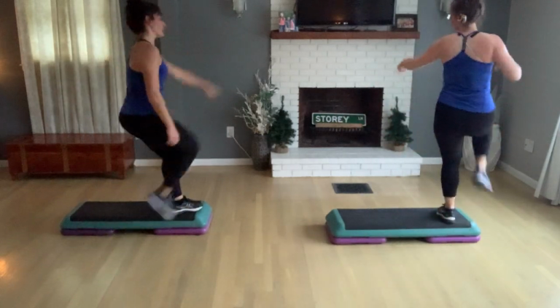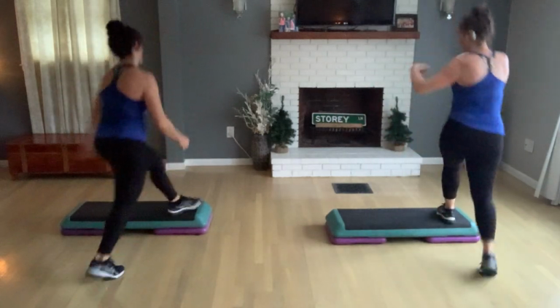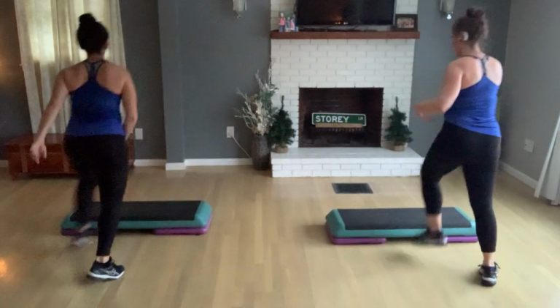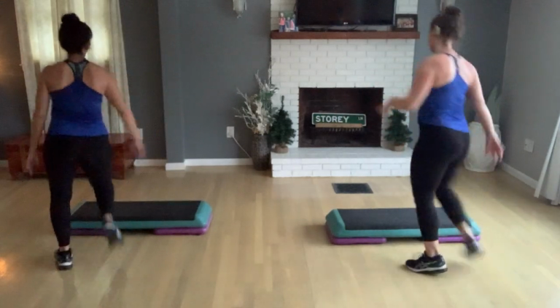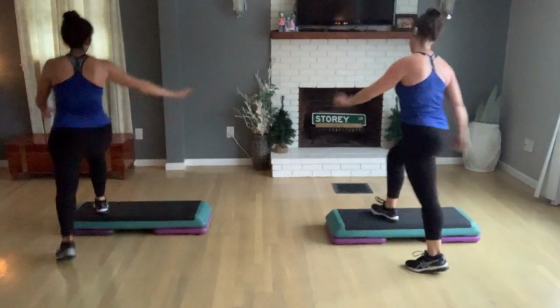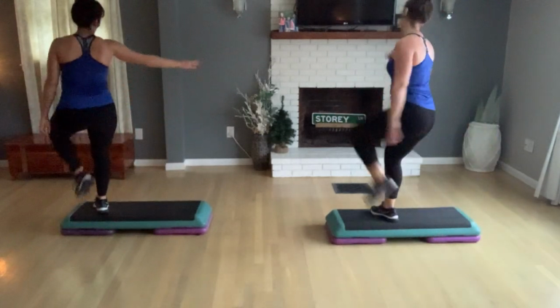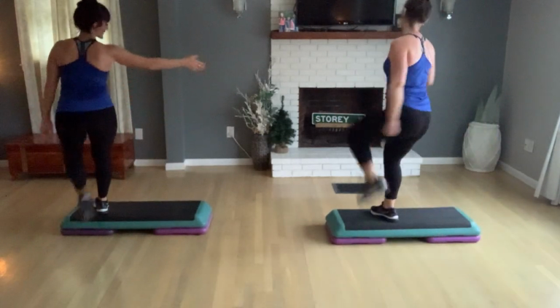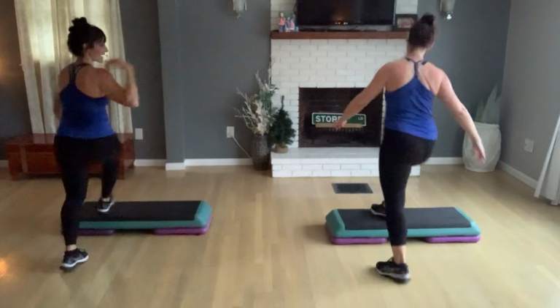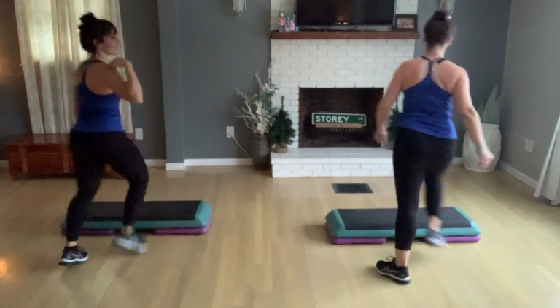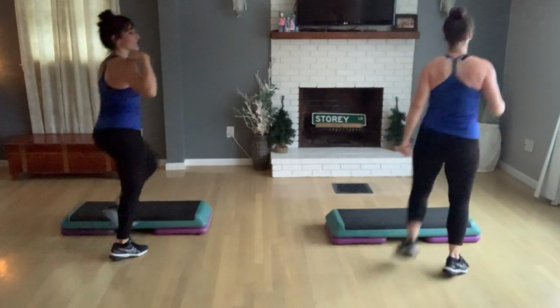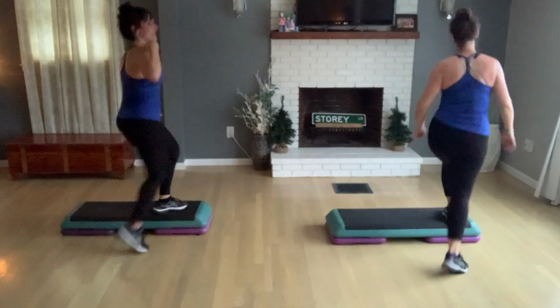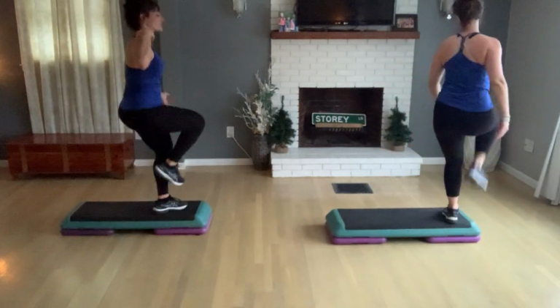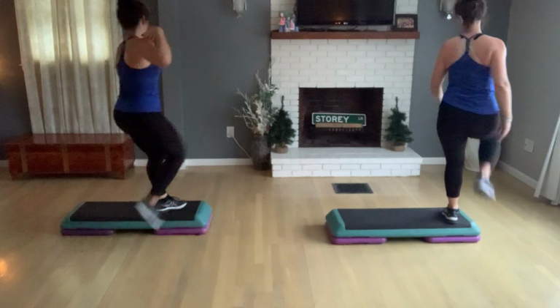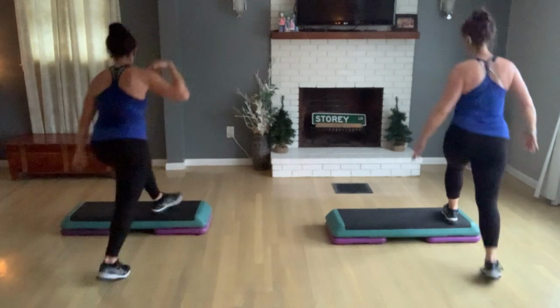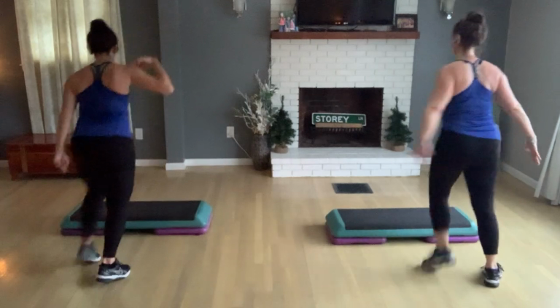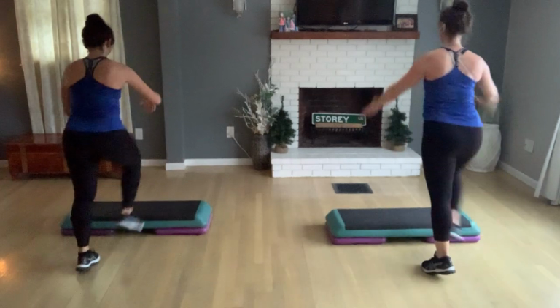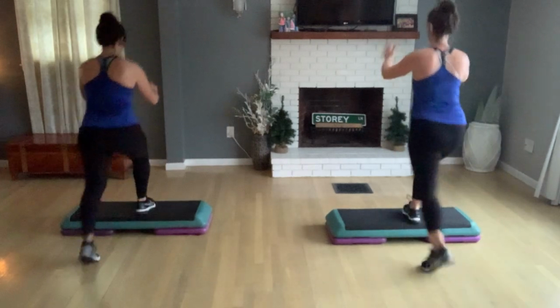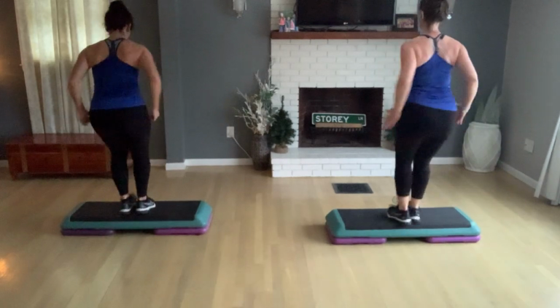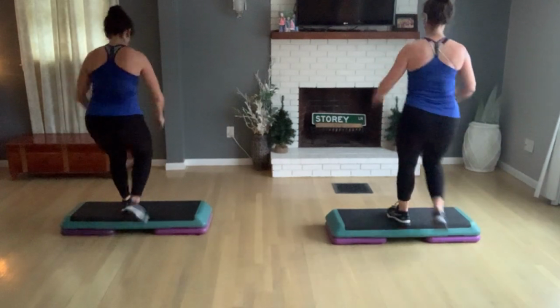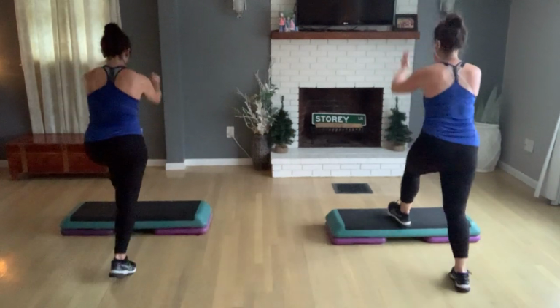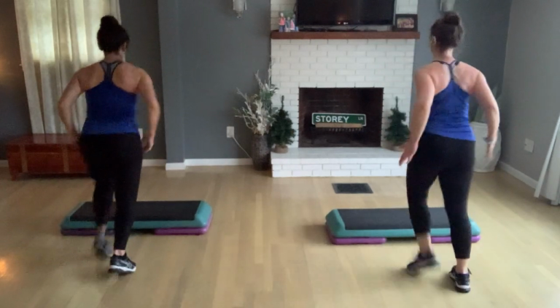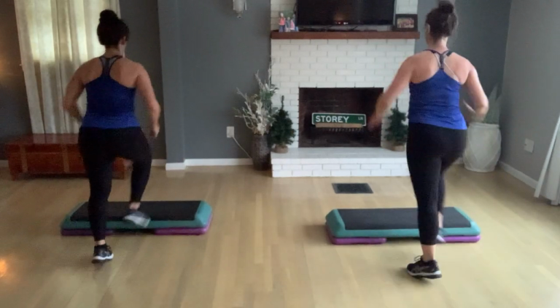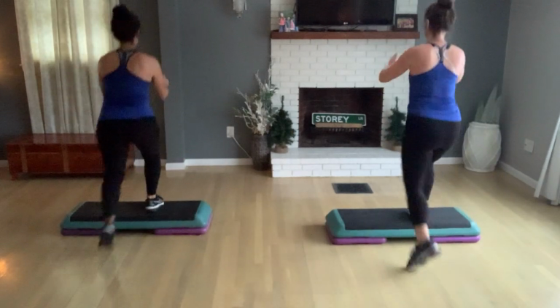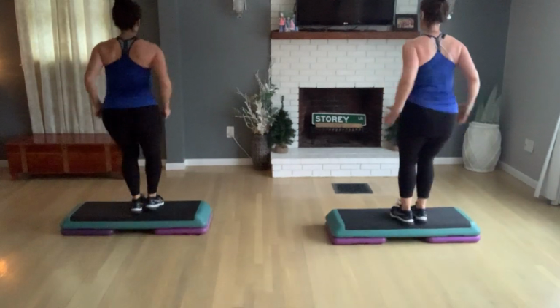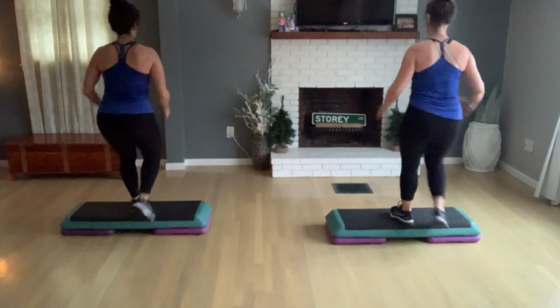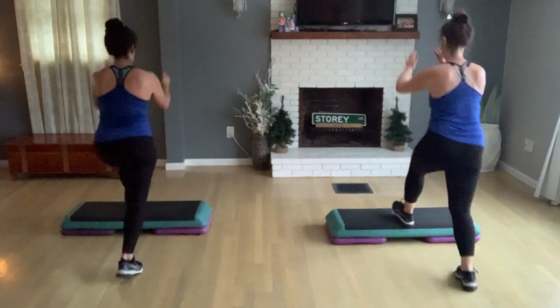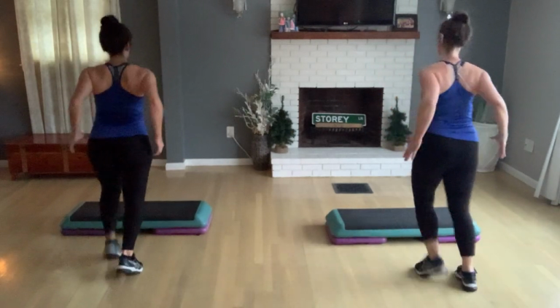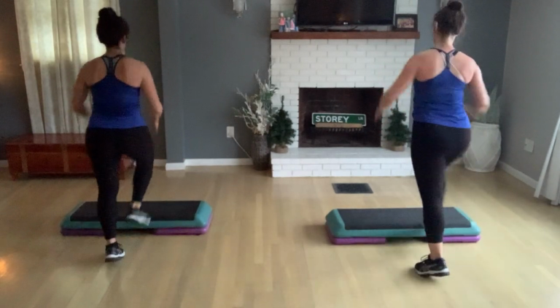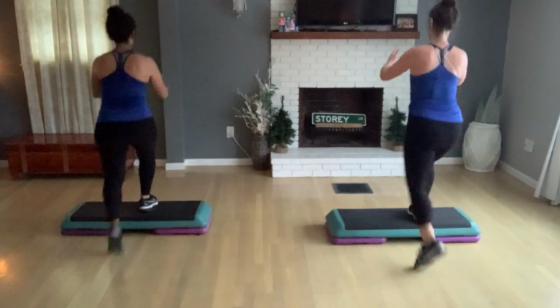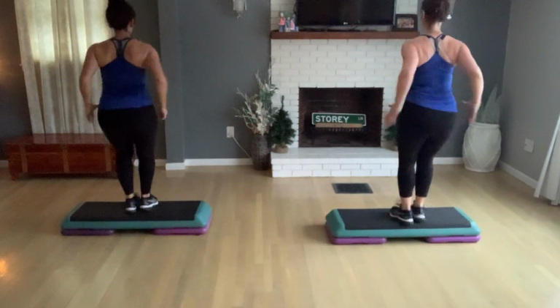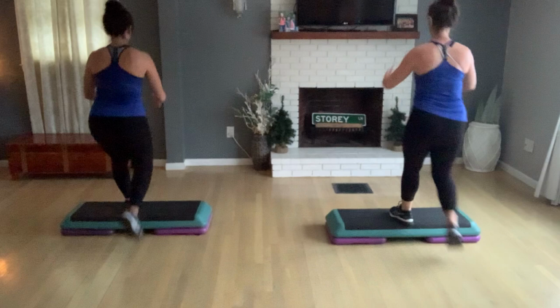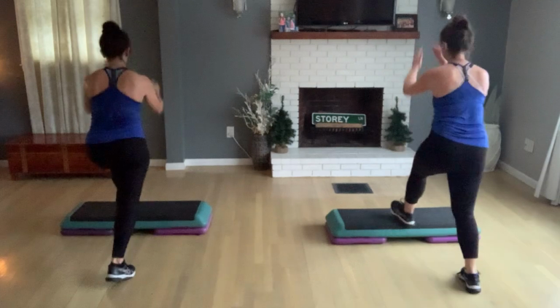My brain might be hurting! Okay, couple more — all right, last one. Right lead, take a basic right again.